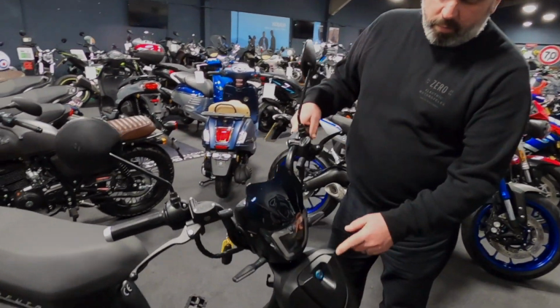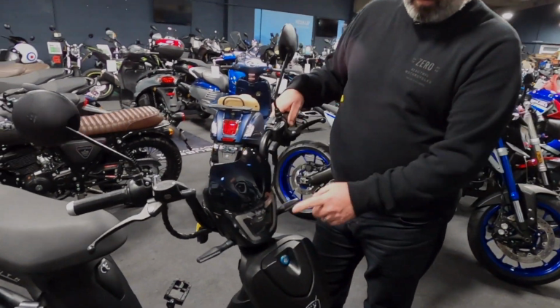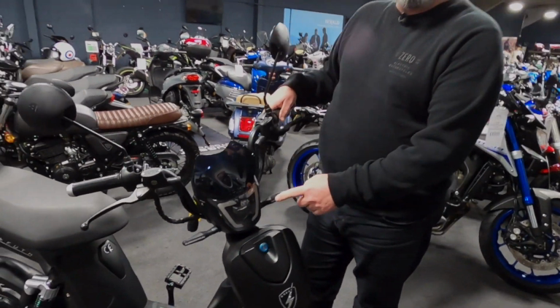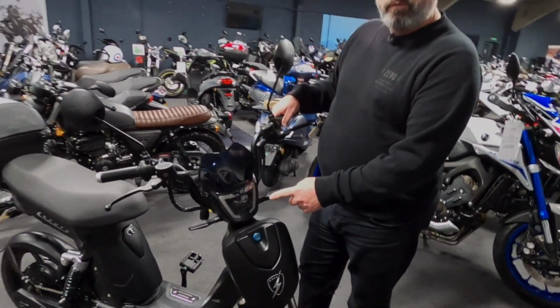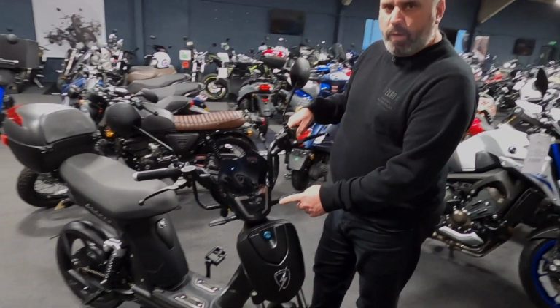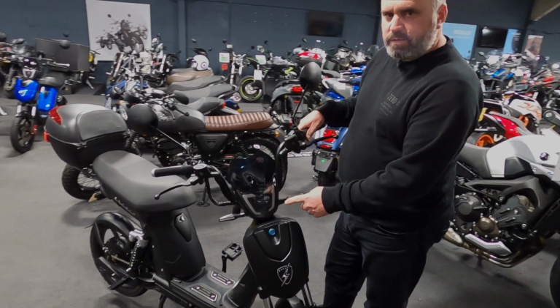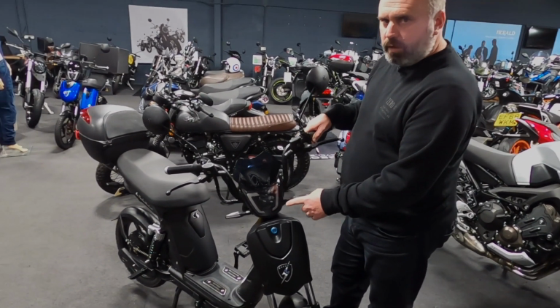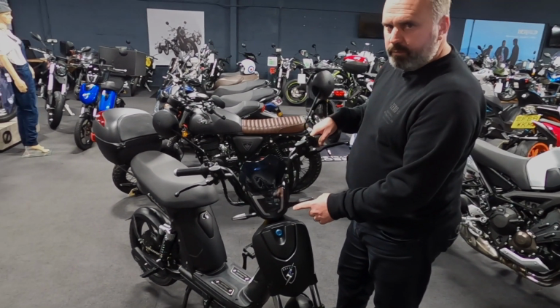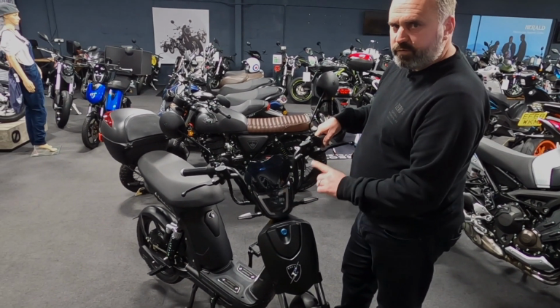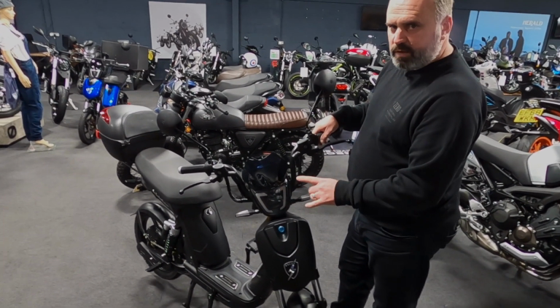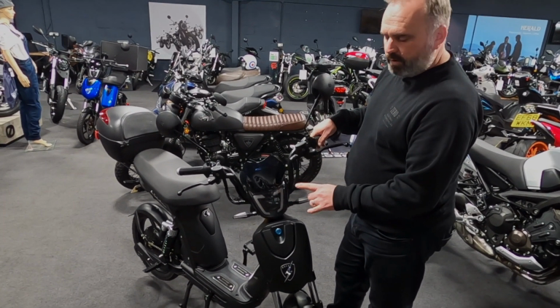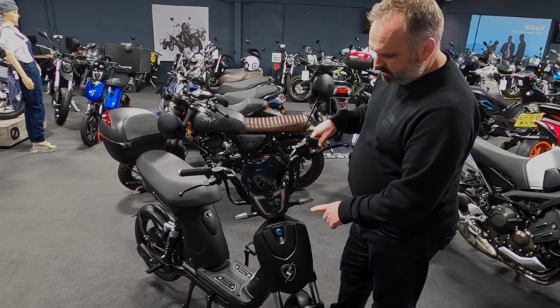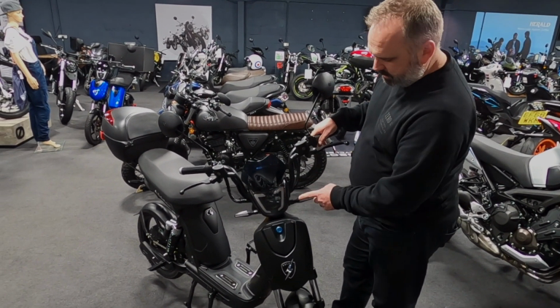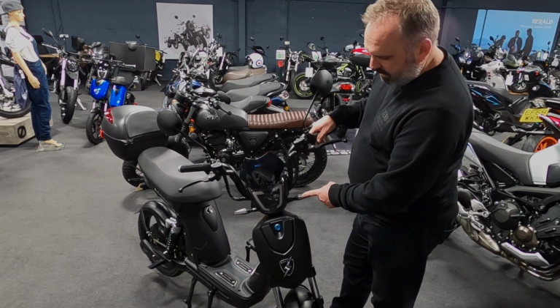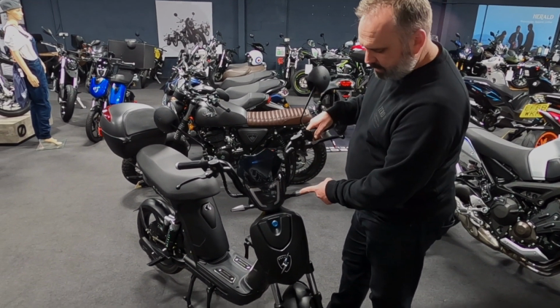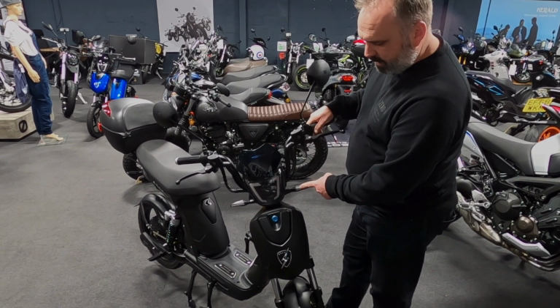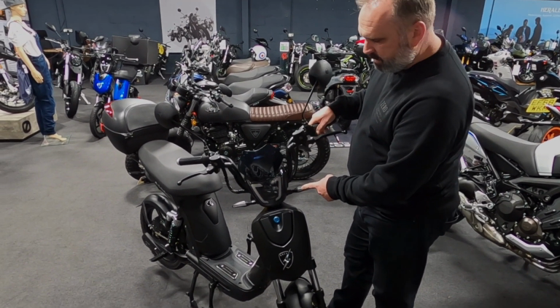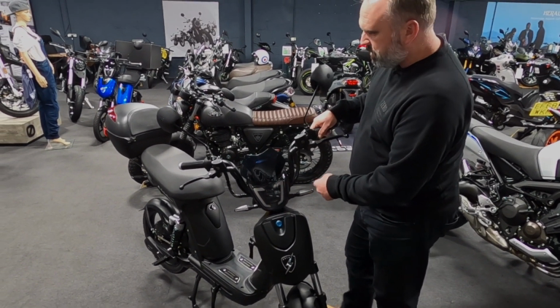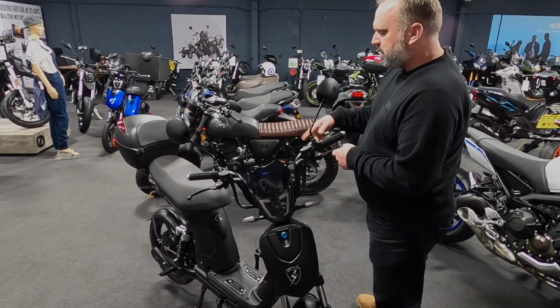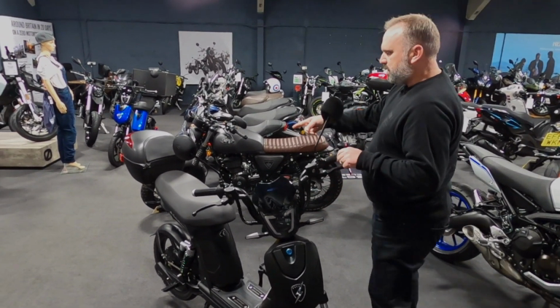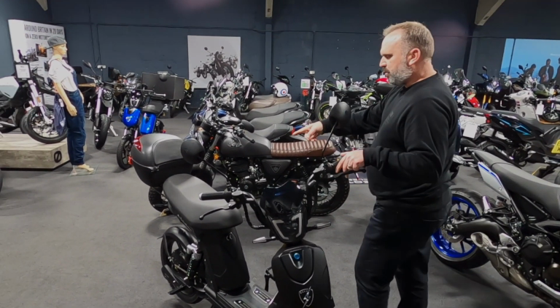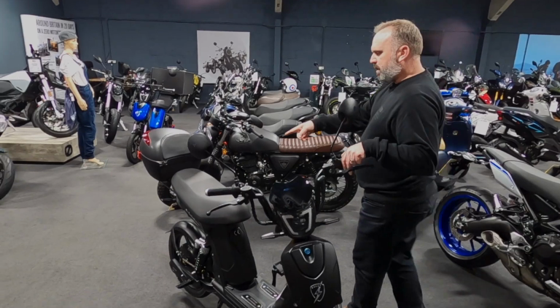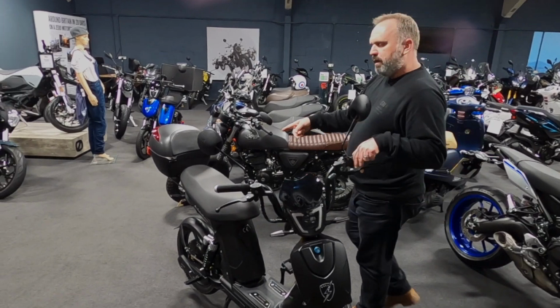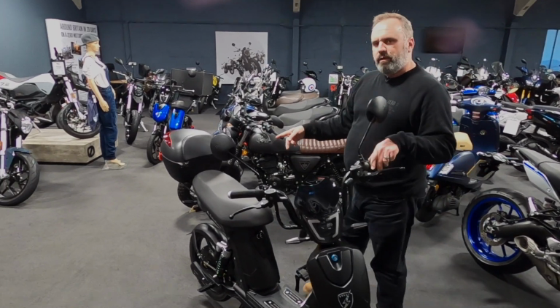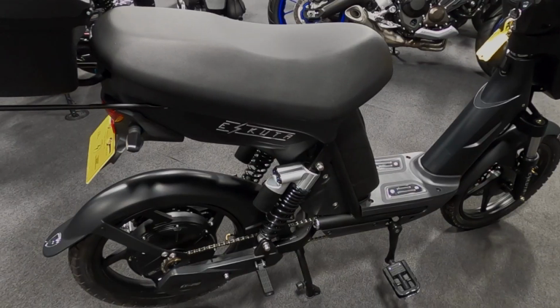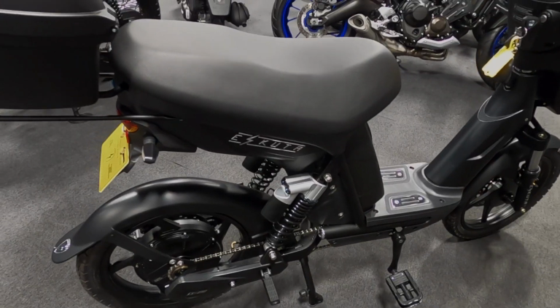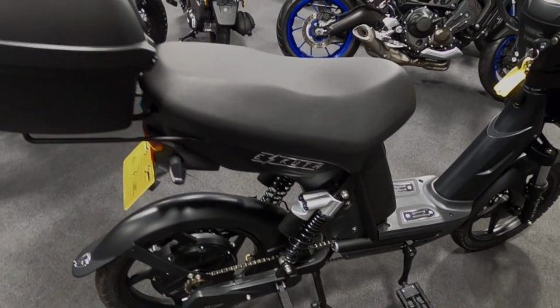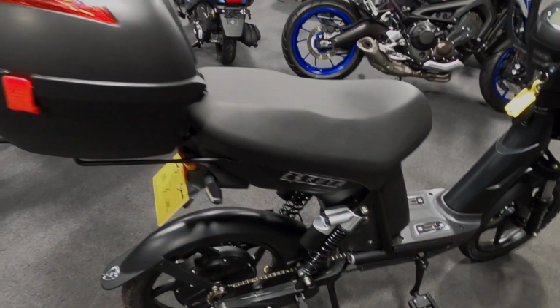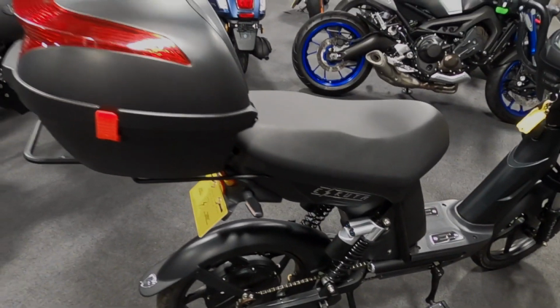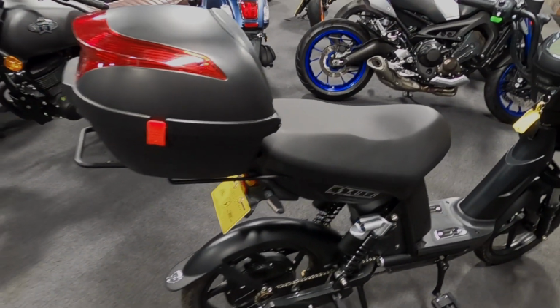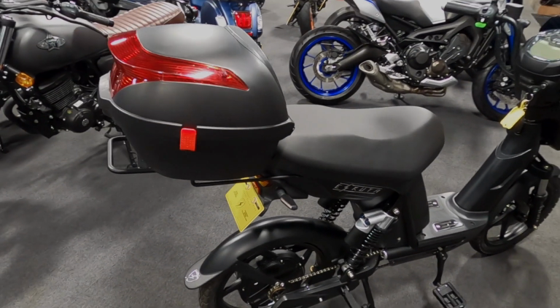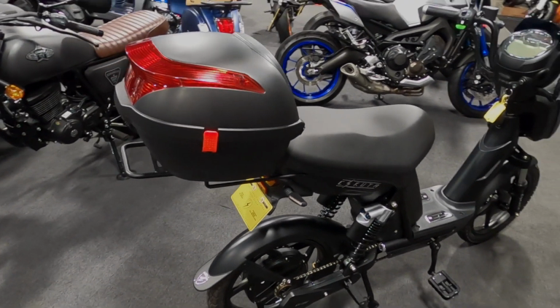There's a lockable storage compartment at the front, which is a good place to carry your charger. On the front we've got a full LED headlight with daytime running lights, LED indicators — same on the rear — and a rear light and brake light.